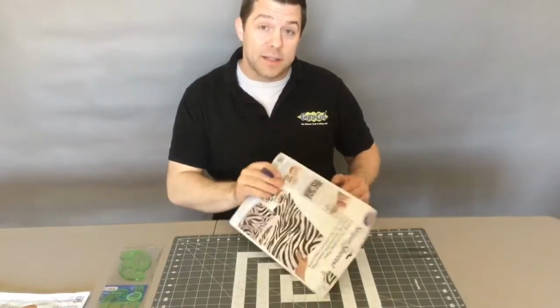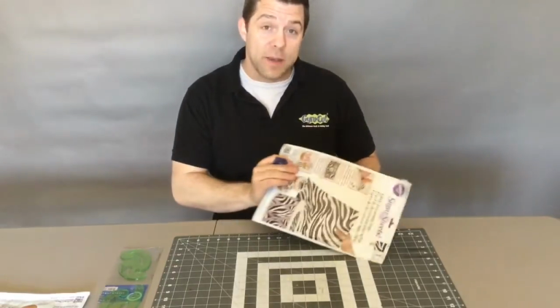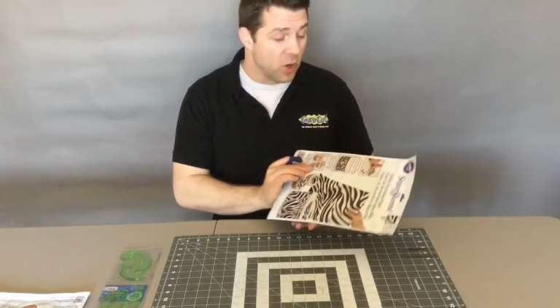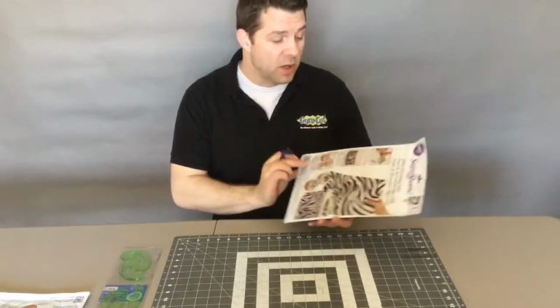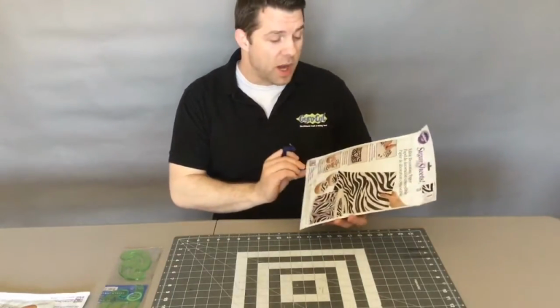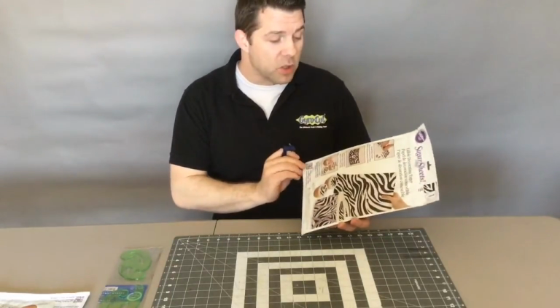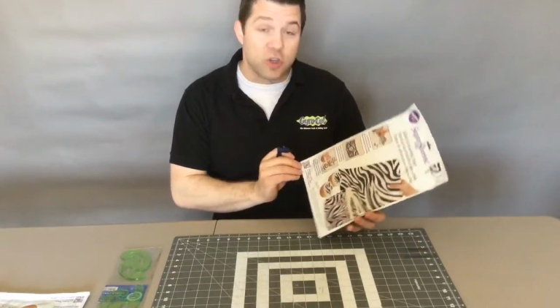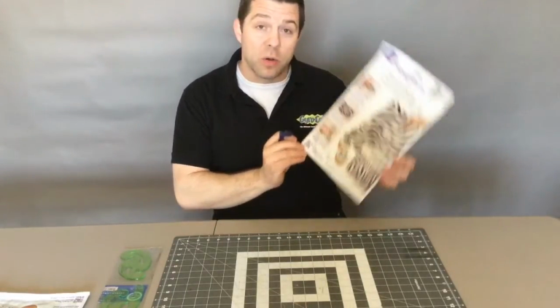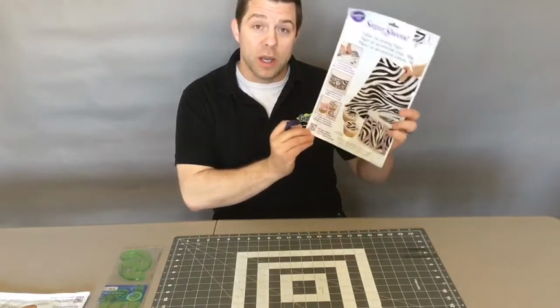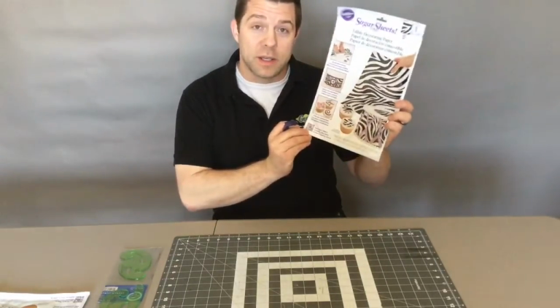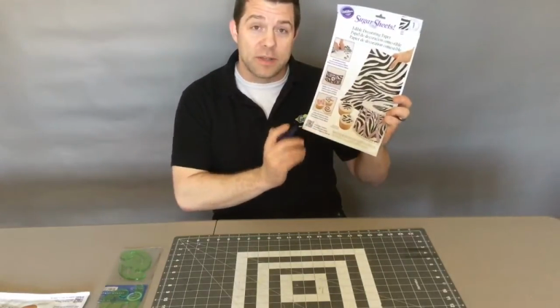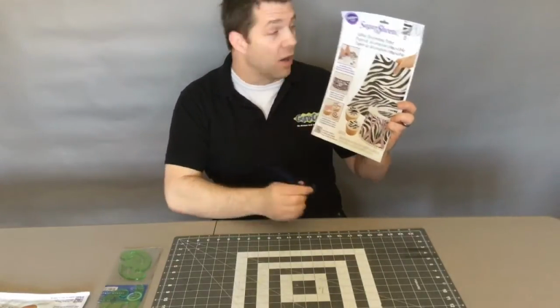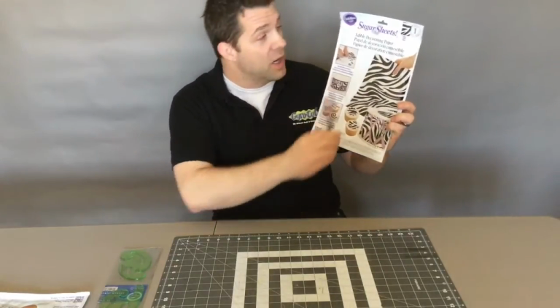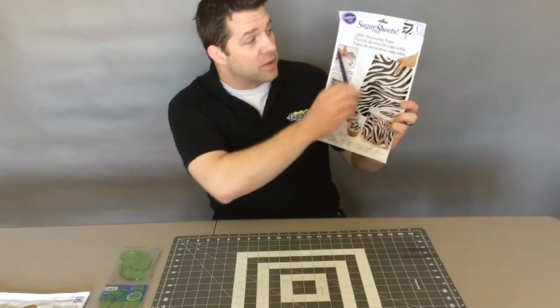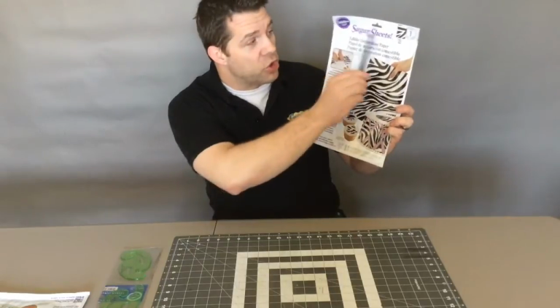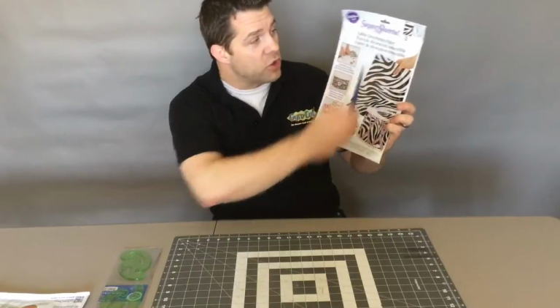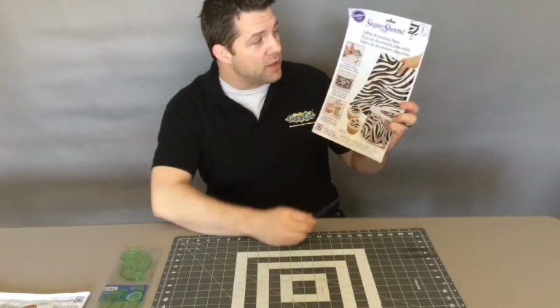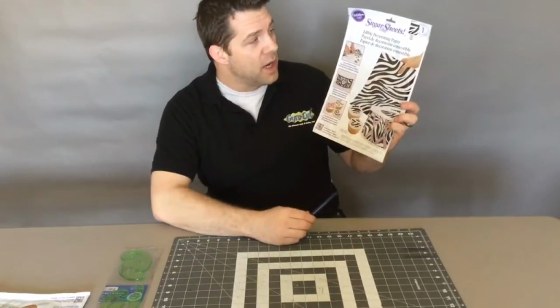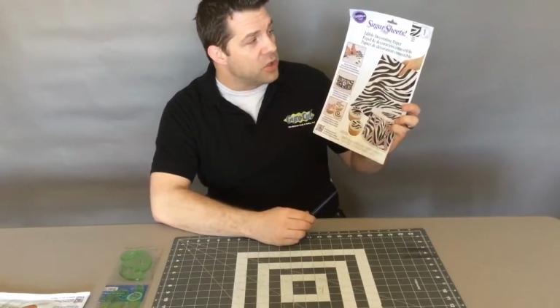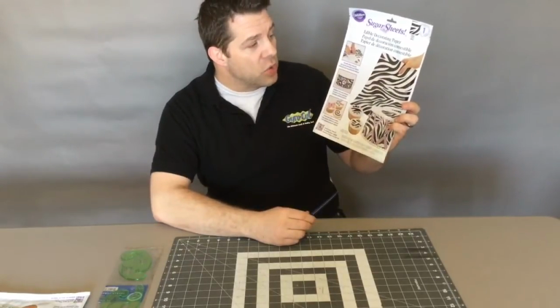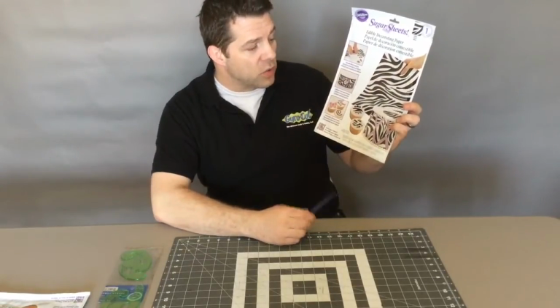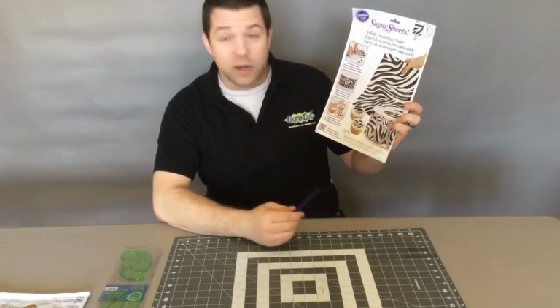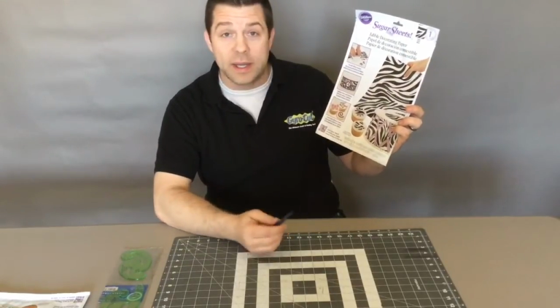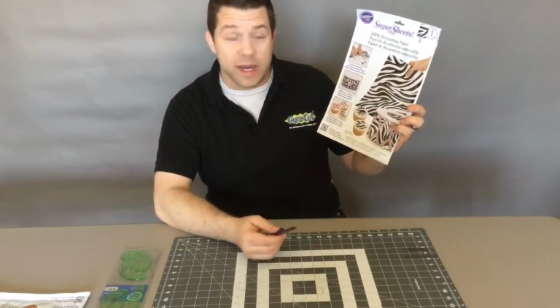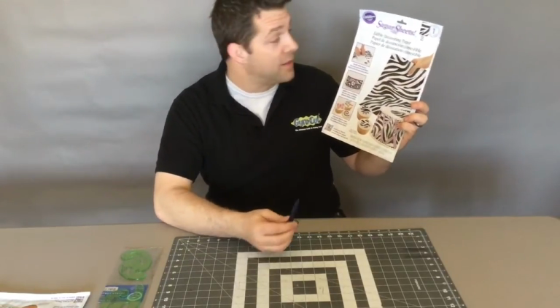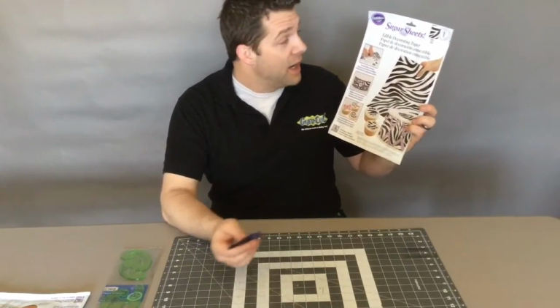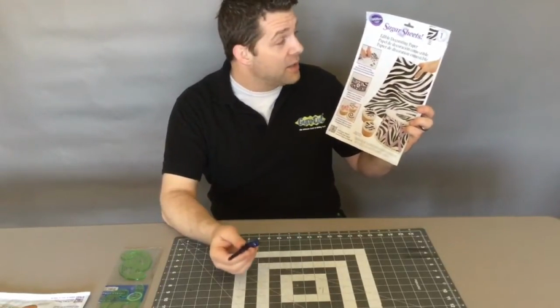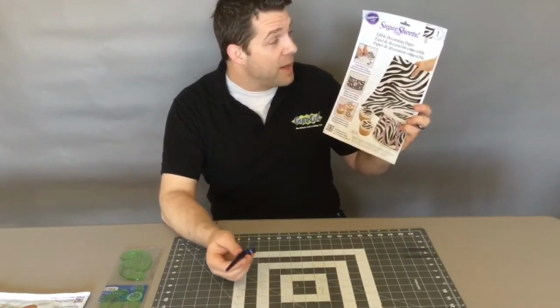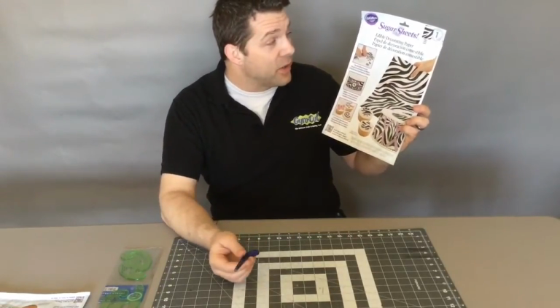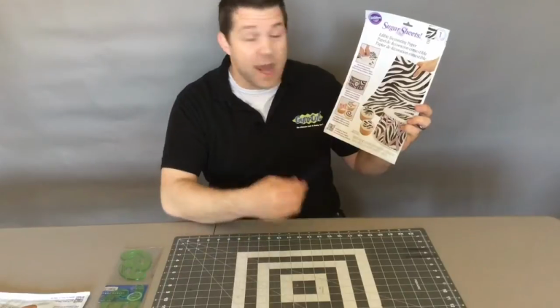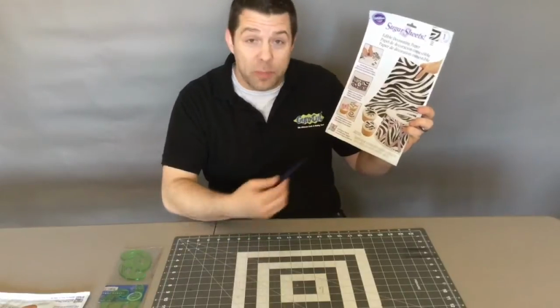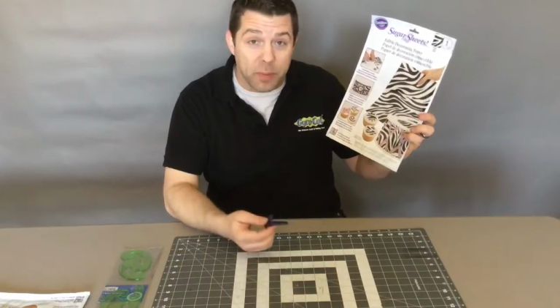On today's episode I'm going to use a gyrocut to cut this here. This is called sugar sheets. It's used to decorate cakes — it's basically an edible paper.